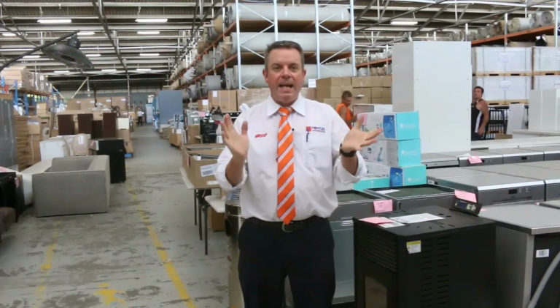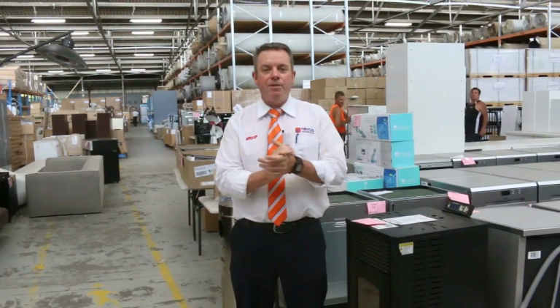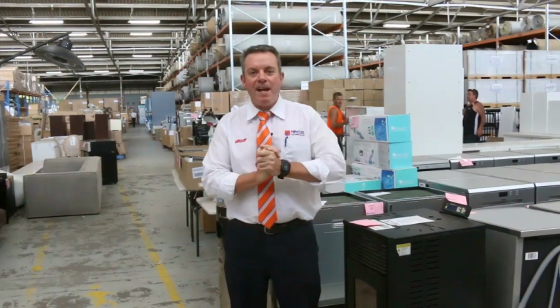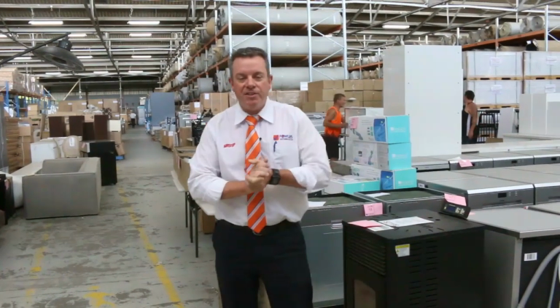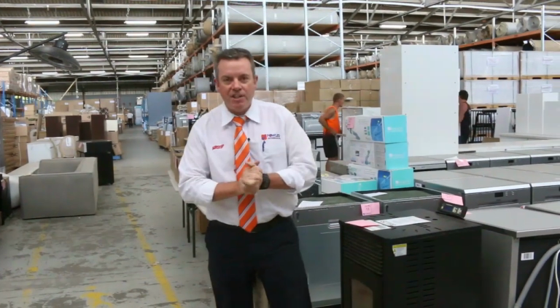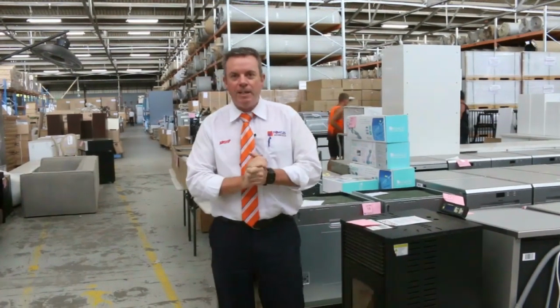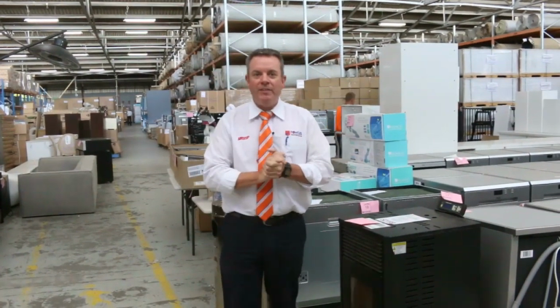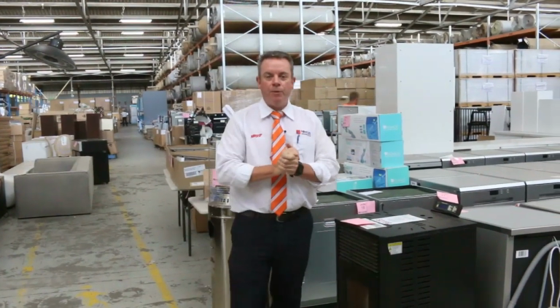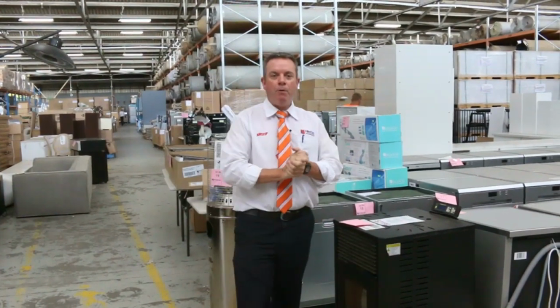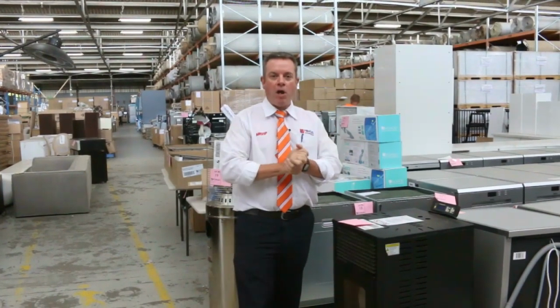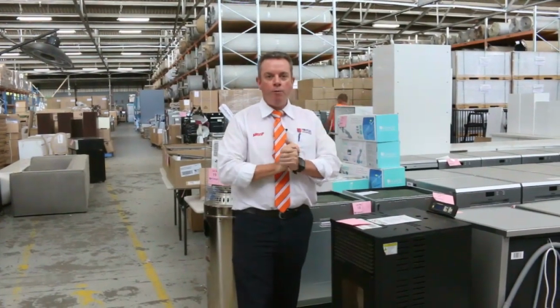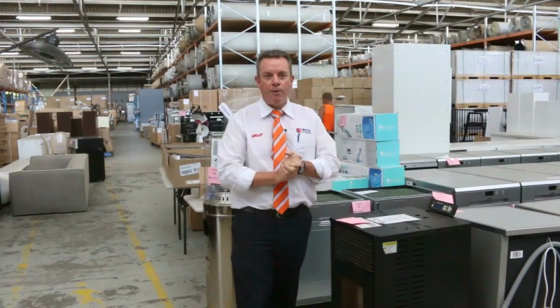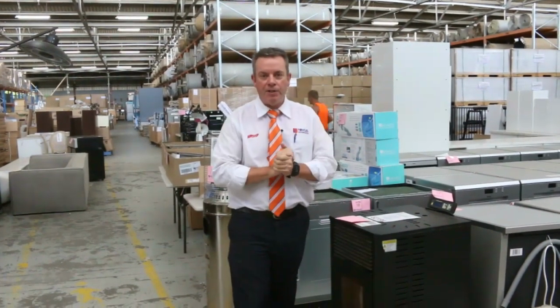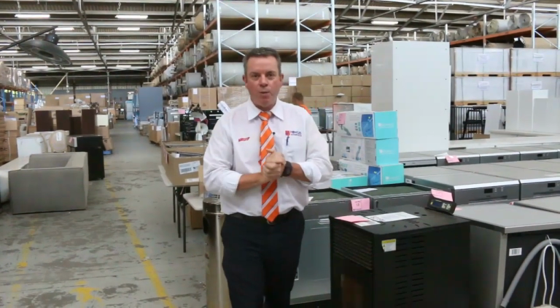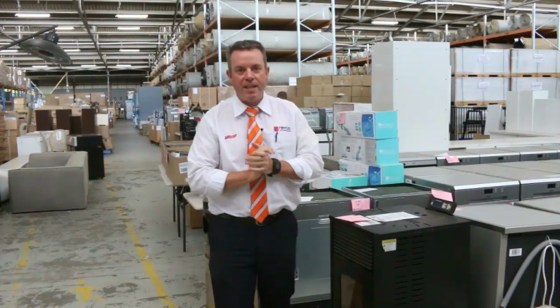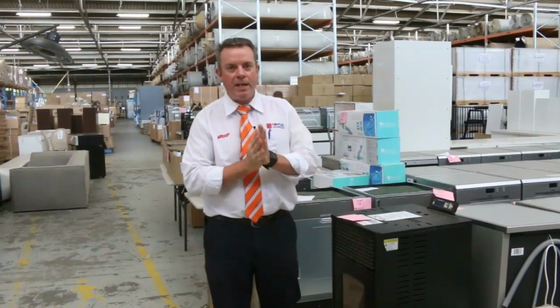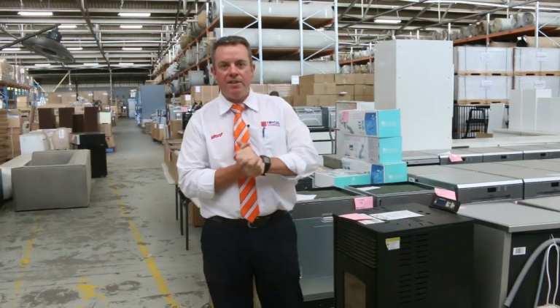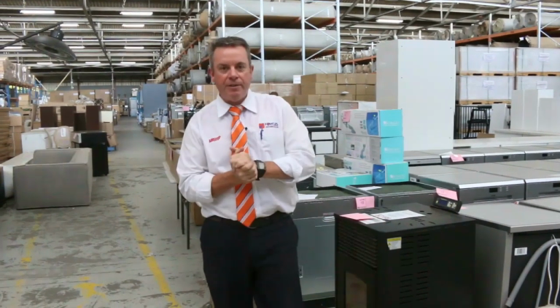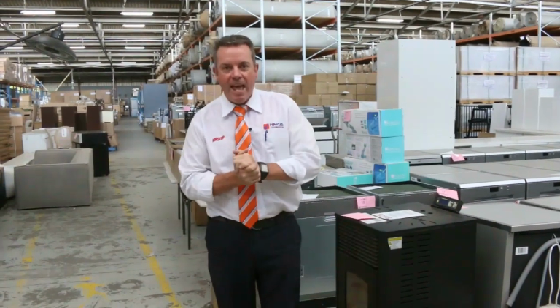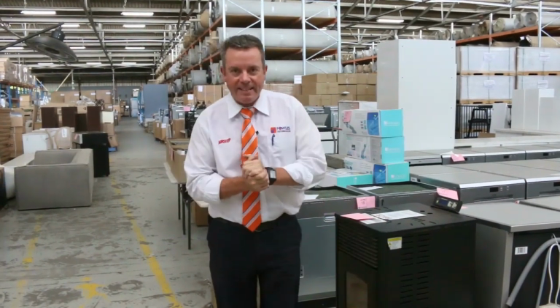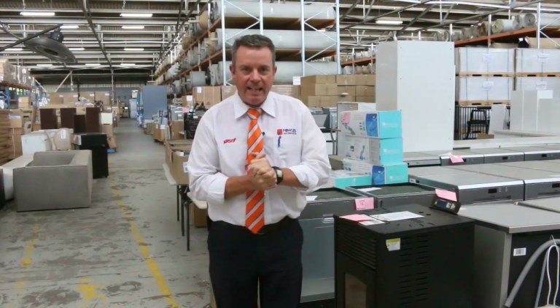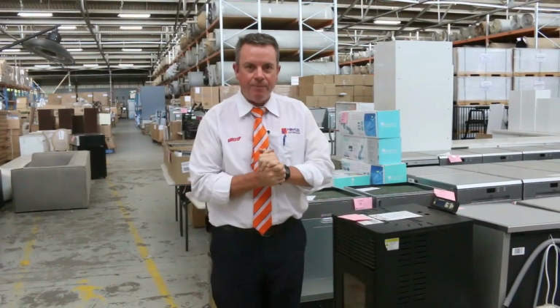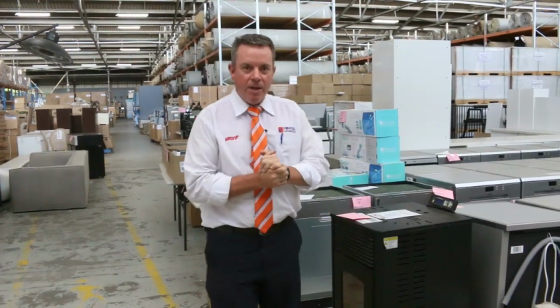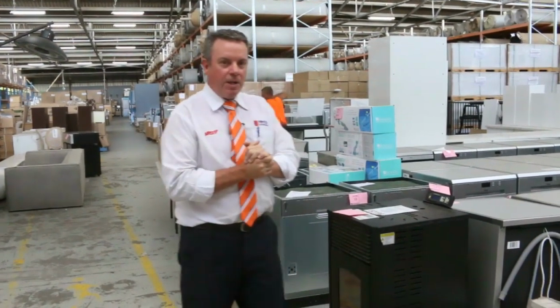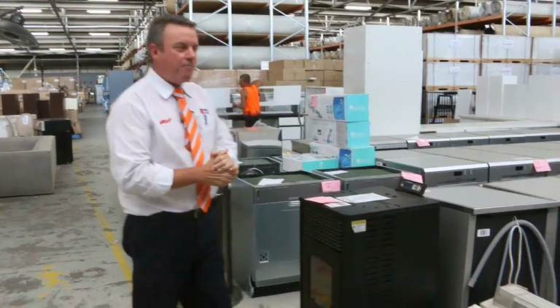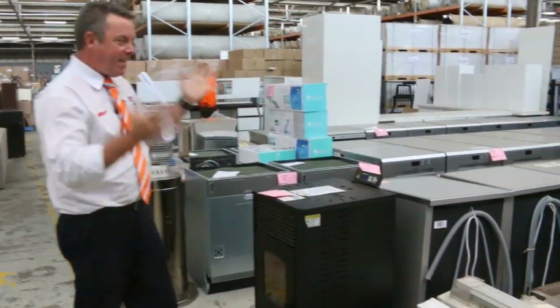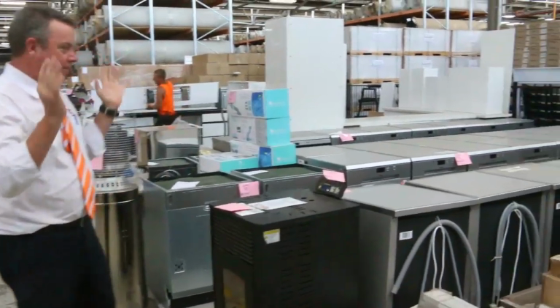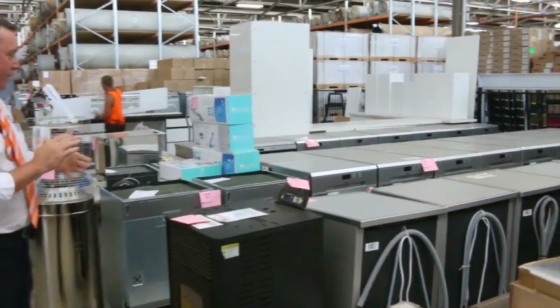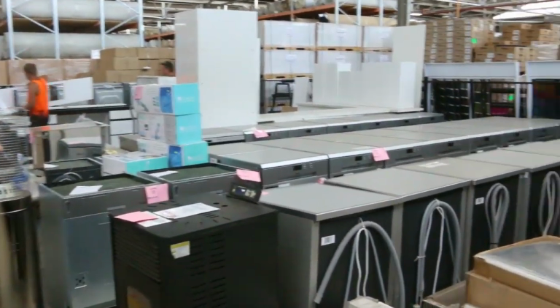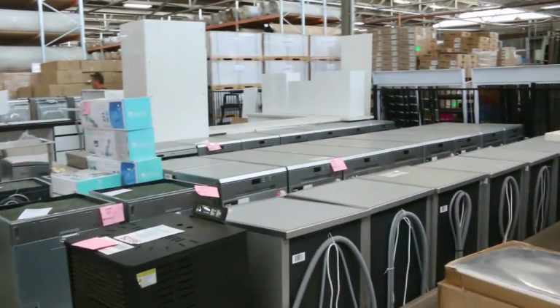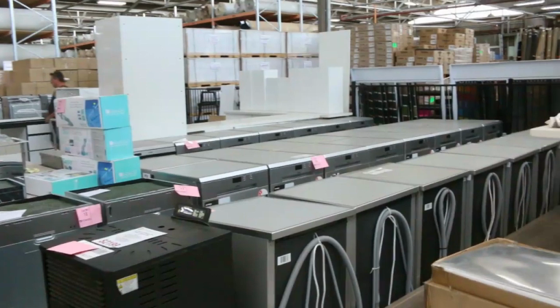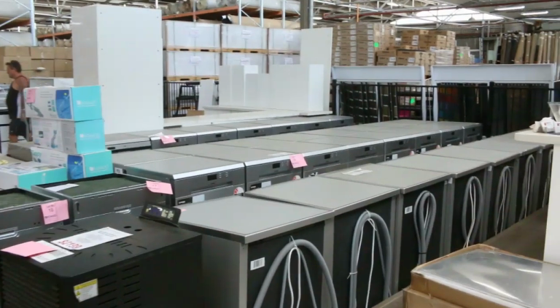G'day, I'm John from Fowles Auction Sales. I'm here to preview tomorrow's home reno auction — that's Wednesday the 29th of January at 10am. We've got a massive amount of goods to go through tomorrow.